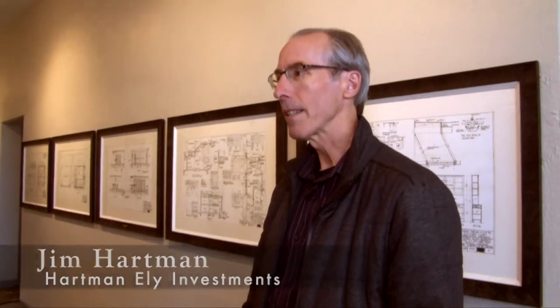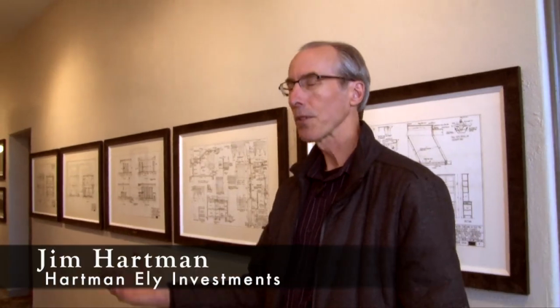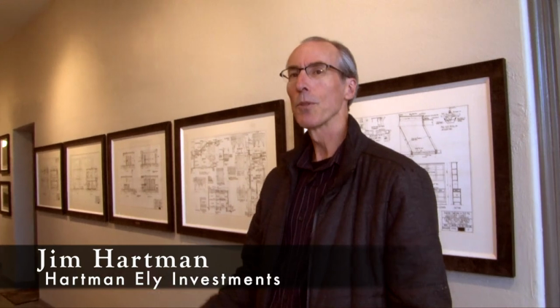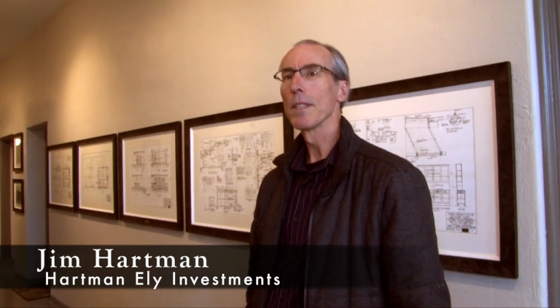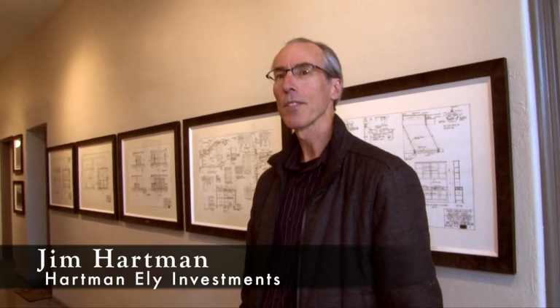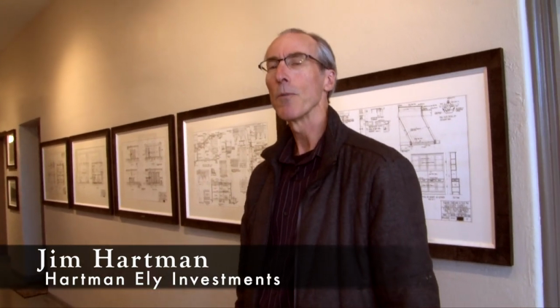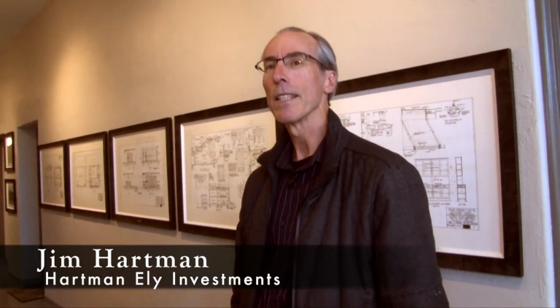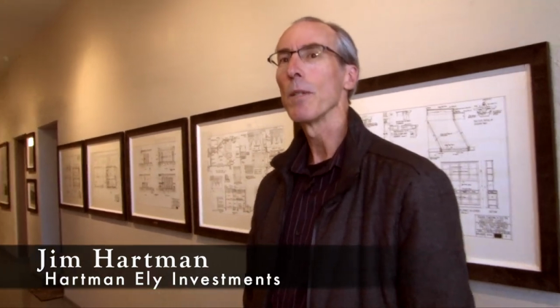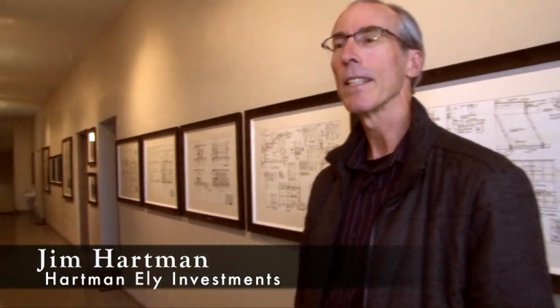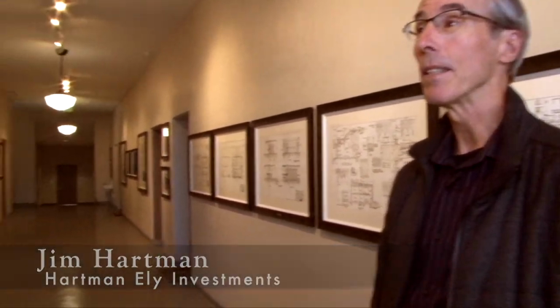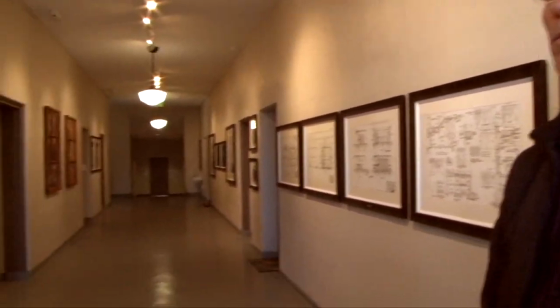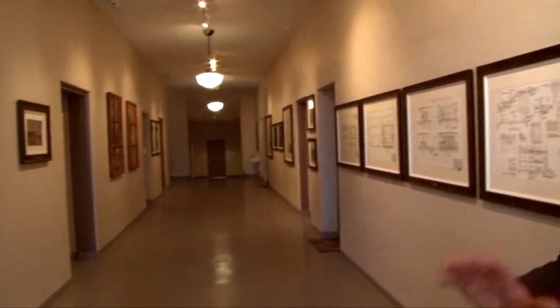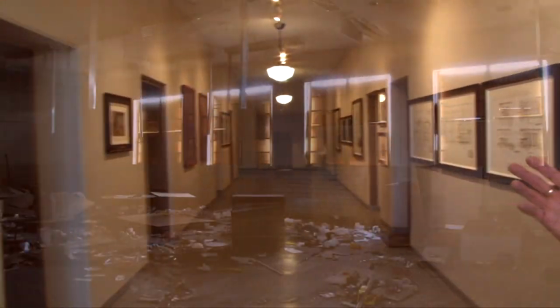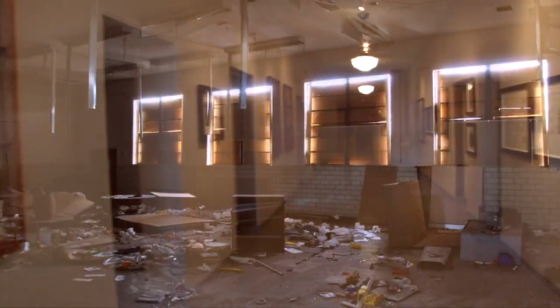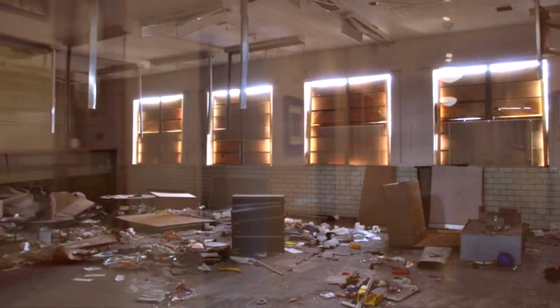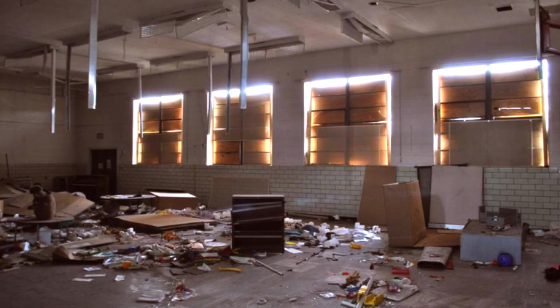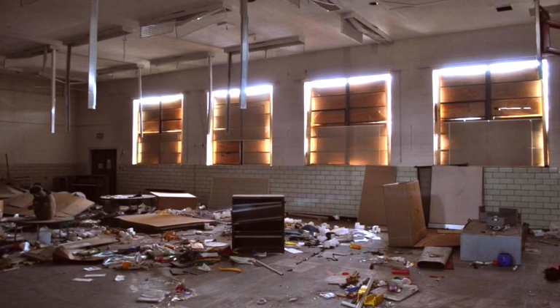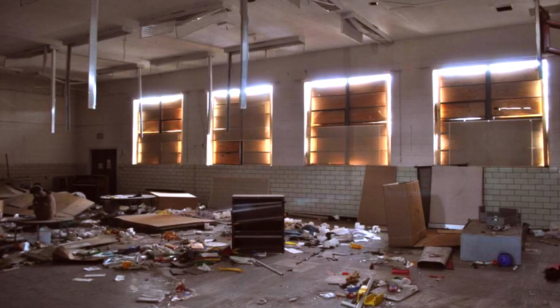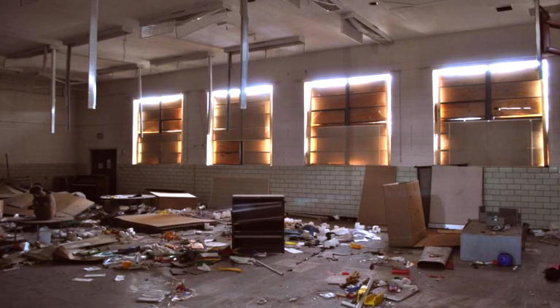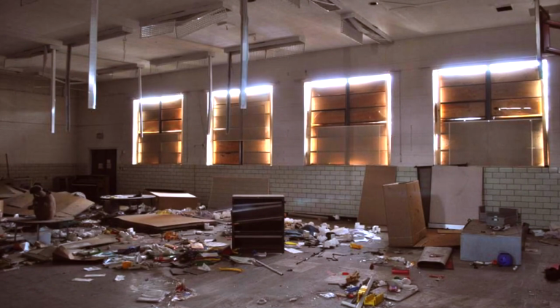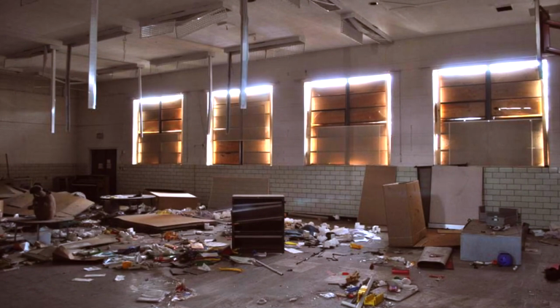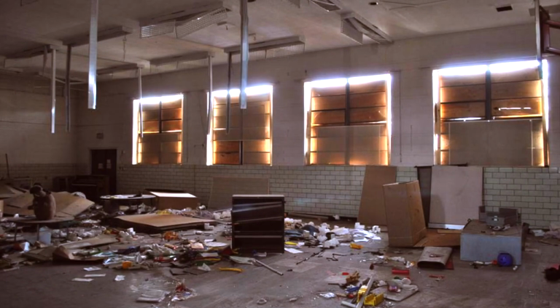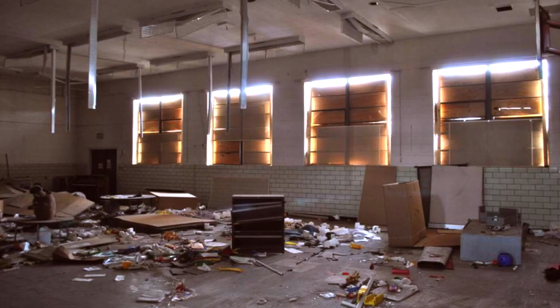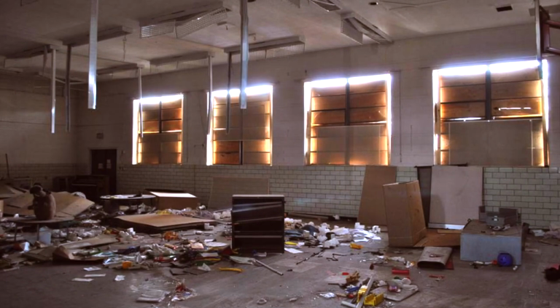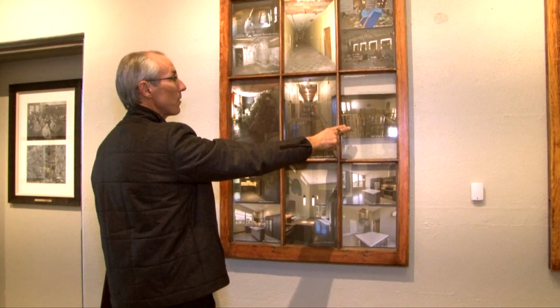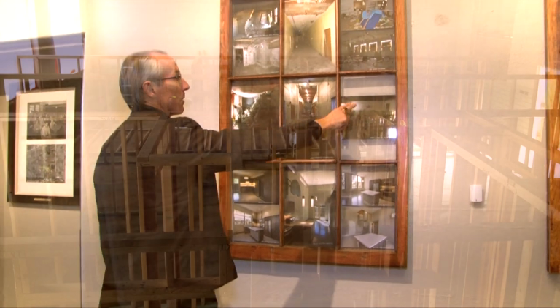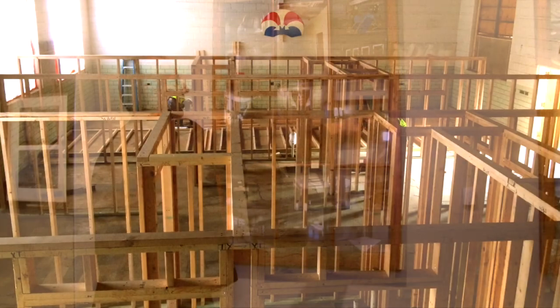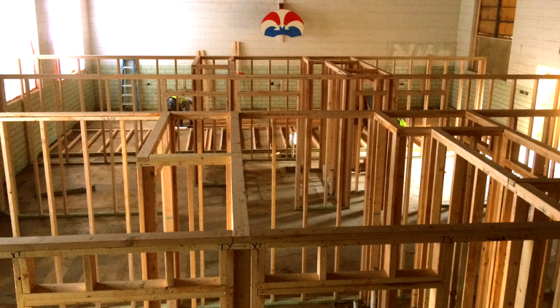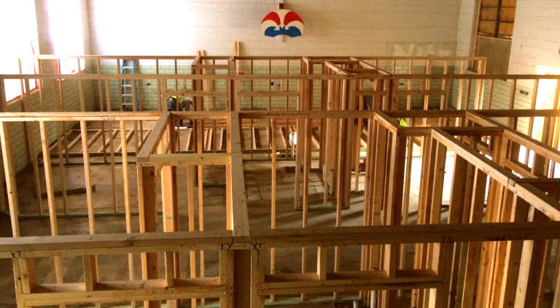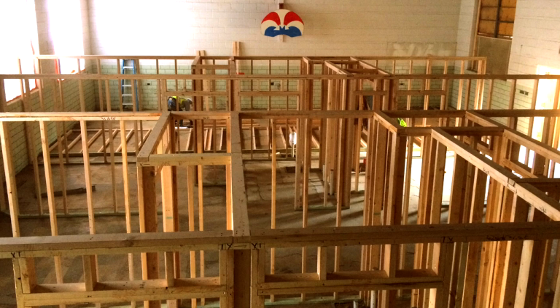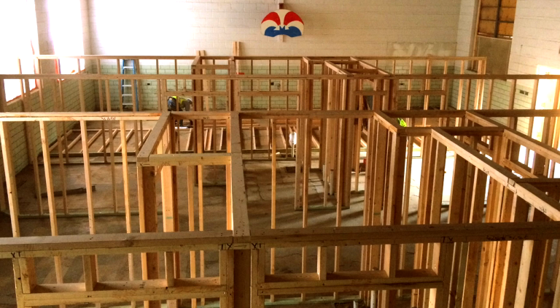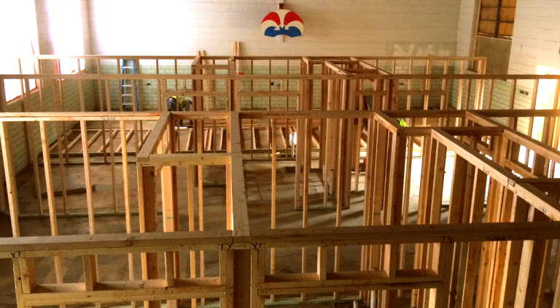Like most old school buildings, this is a very wide hallway and it is perfect as a gallery. This is the gymnasium during construction — just building out all the wood framing.